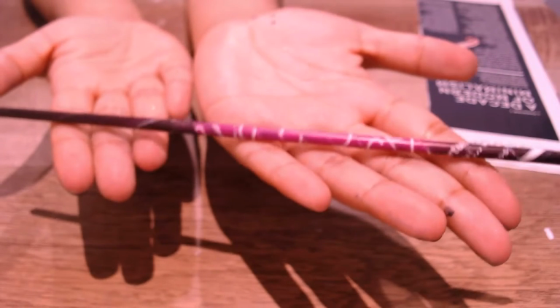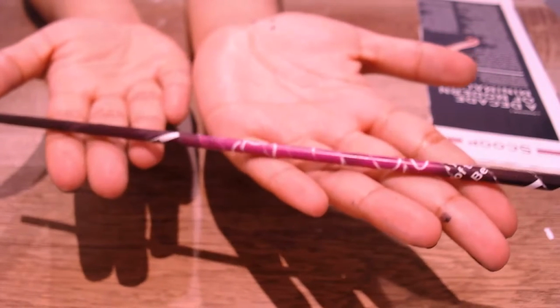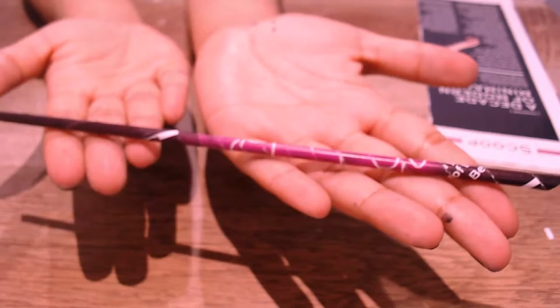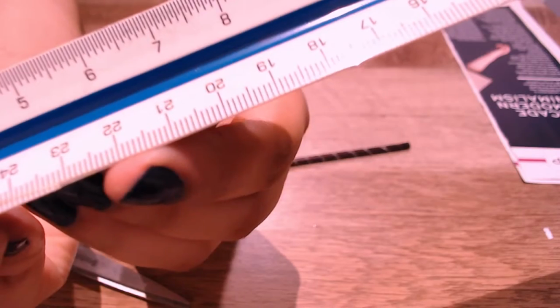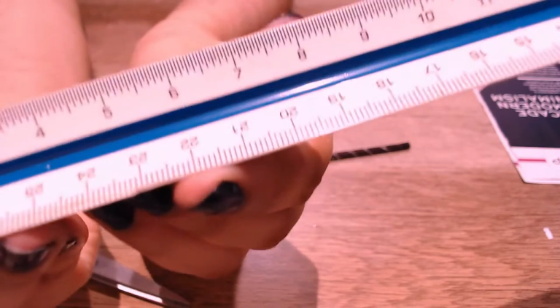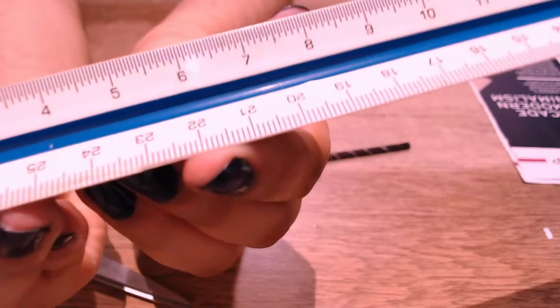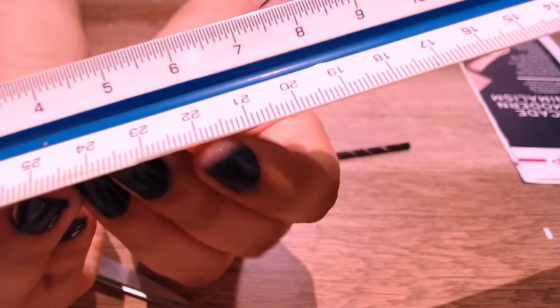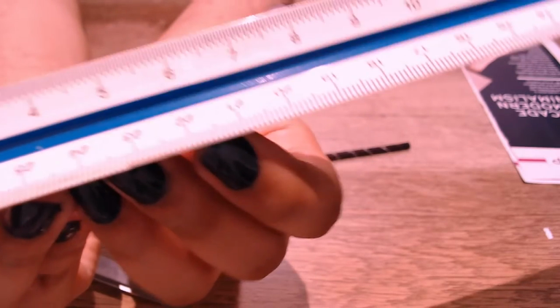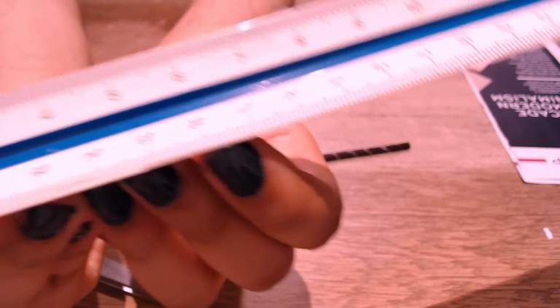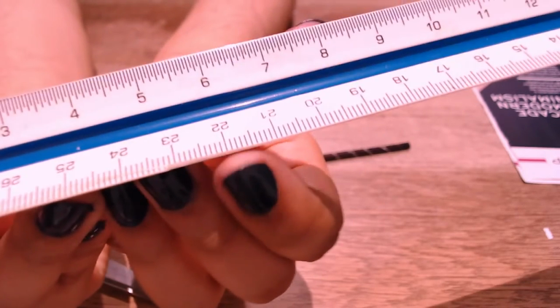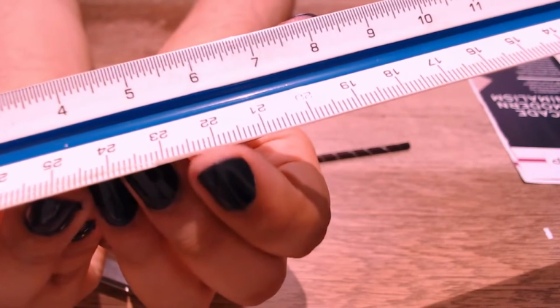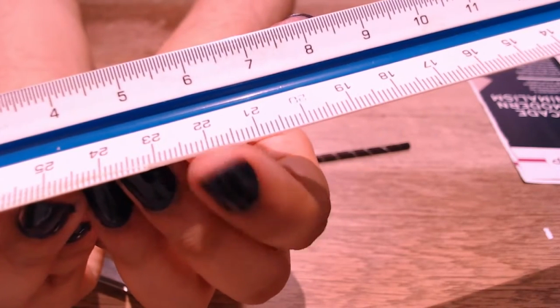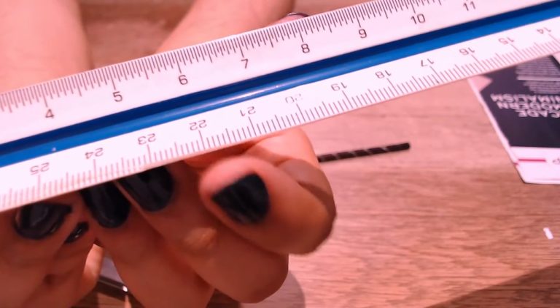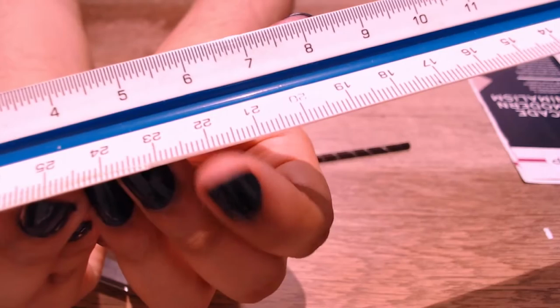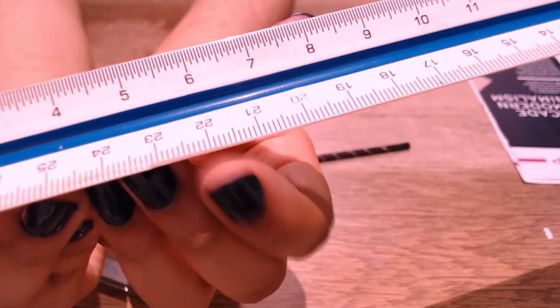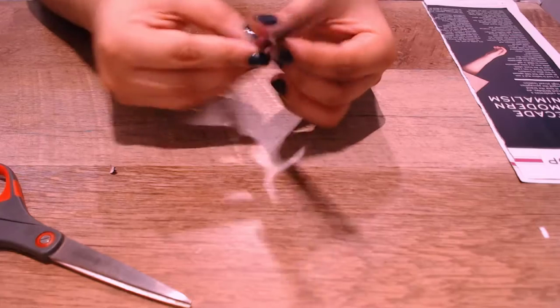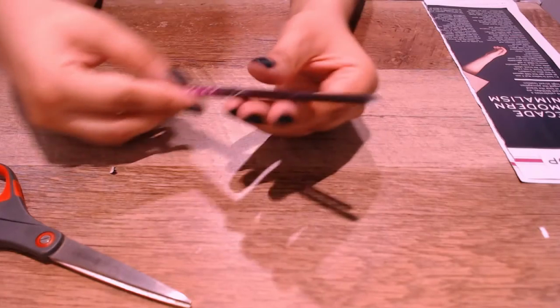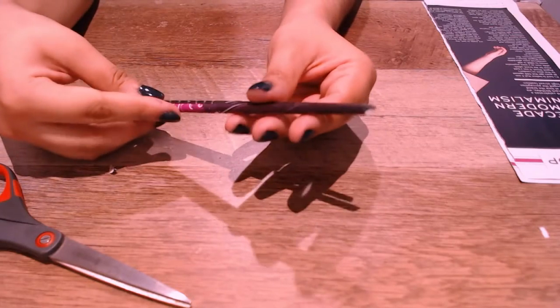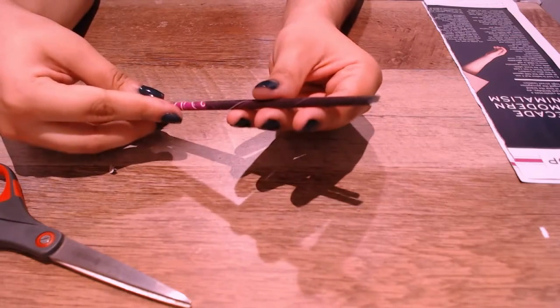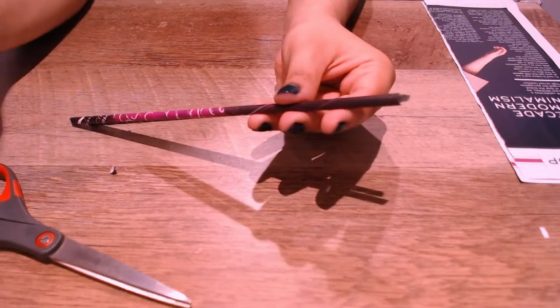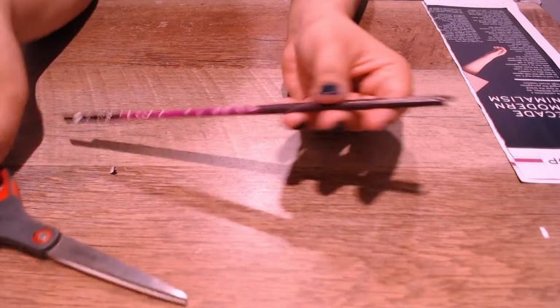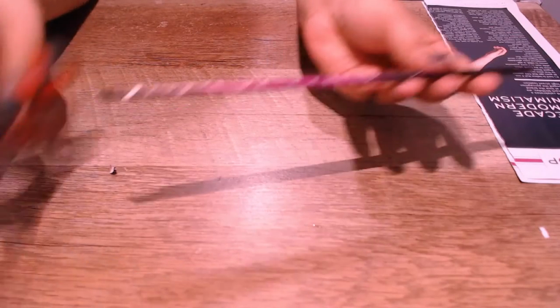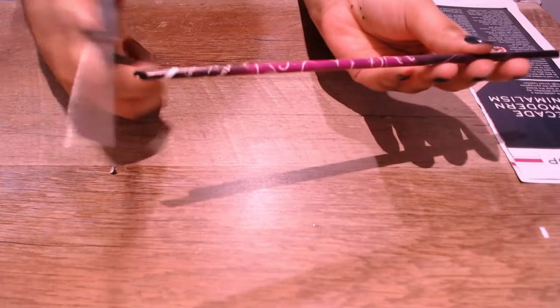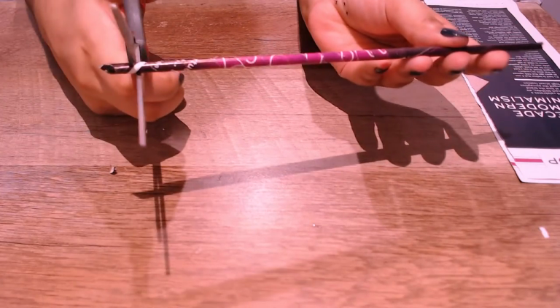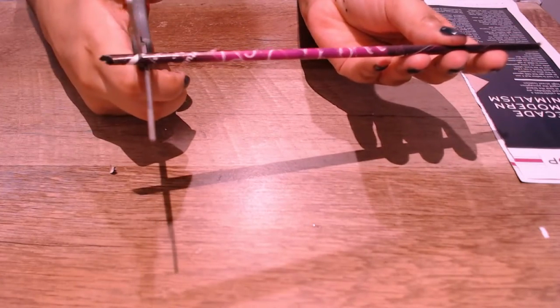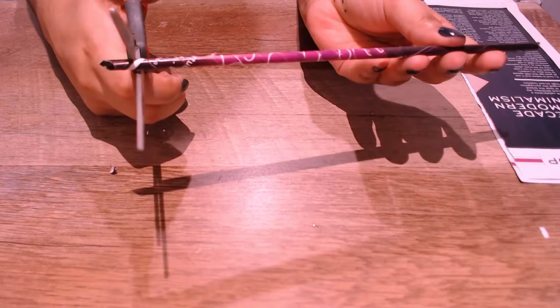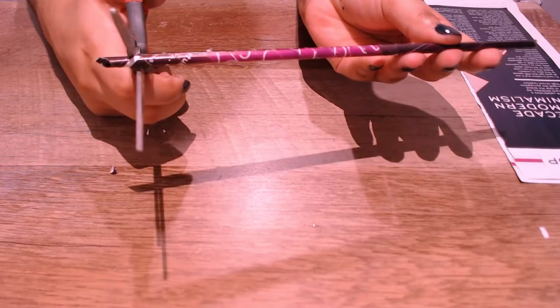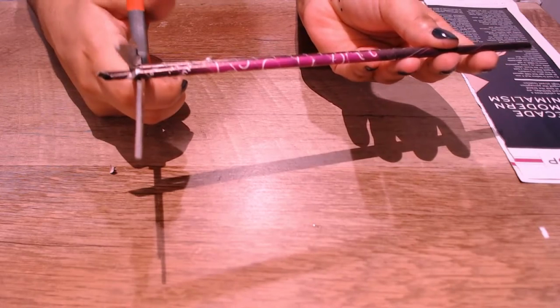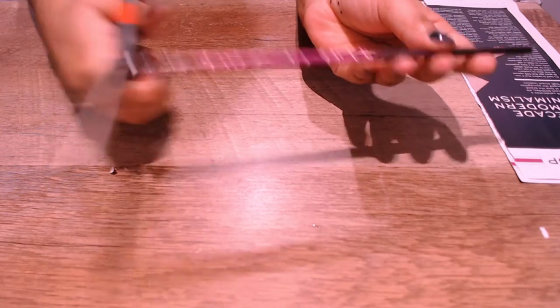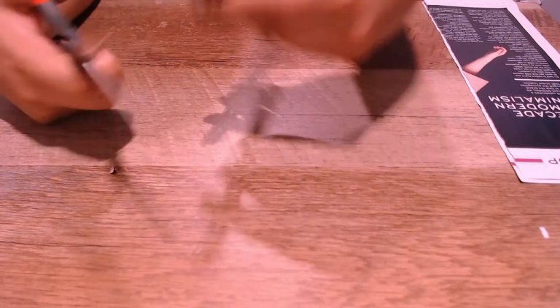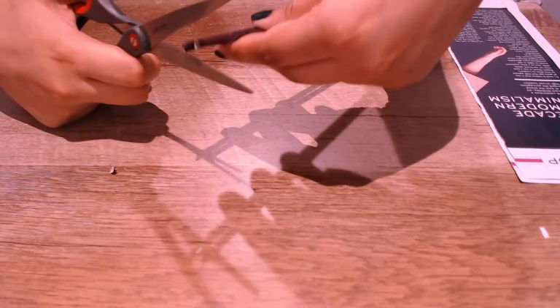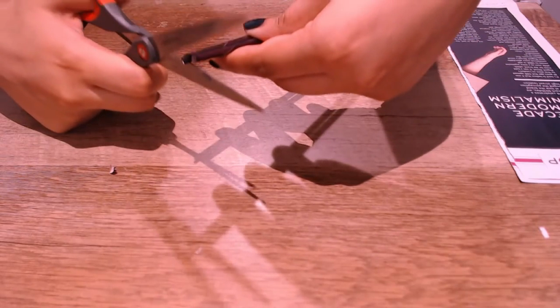You're going to want to cut all of these rolls to 22 centimeters. You don't have to be too accurate with this — just get it around 22 centimeters.